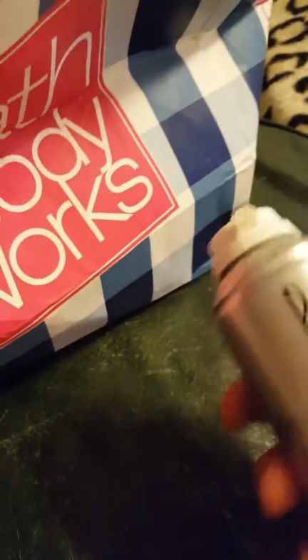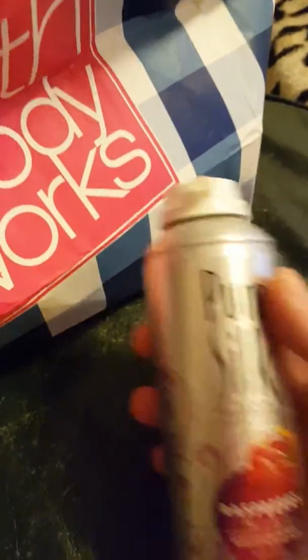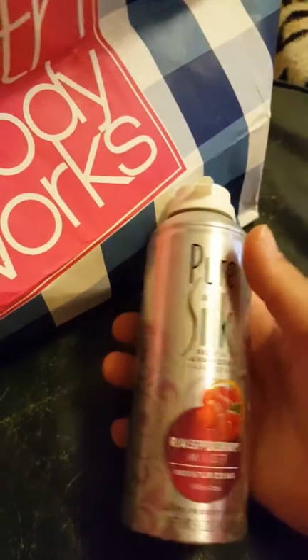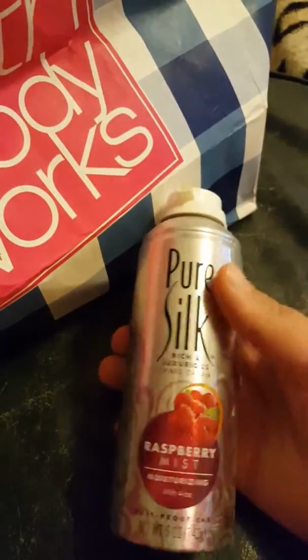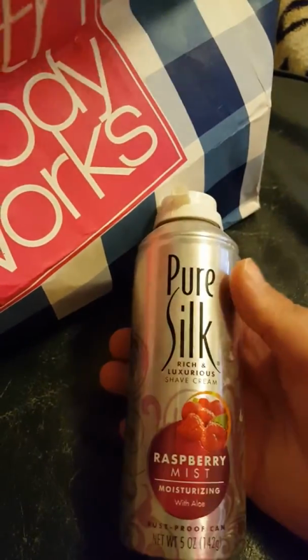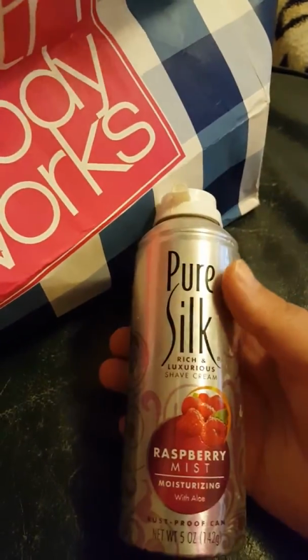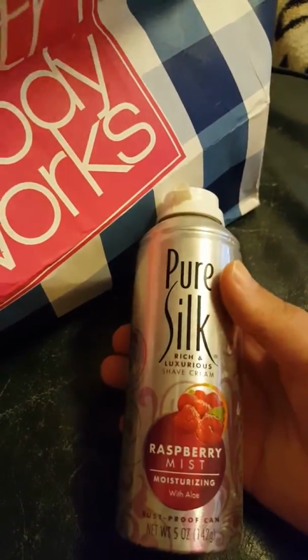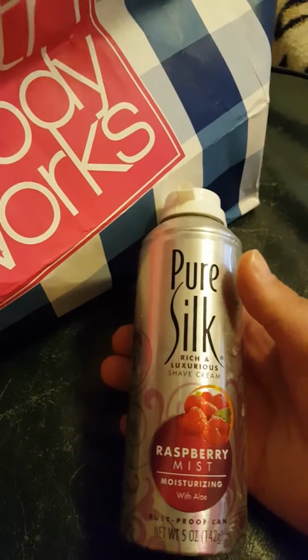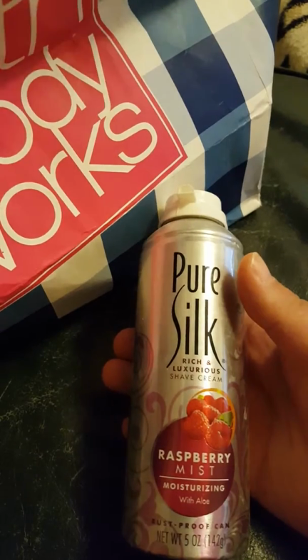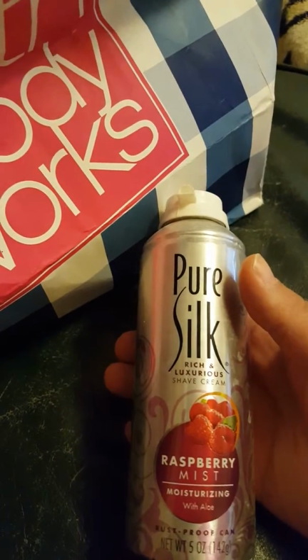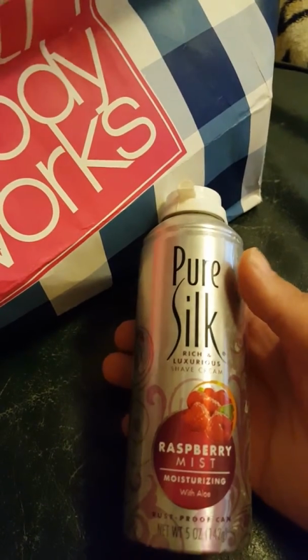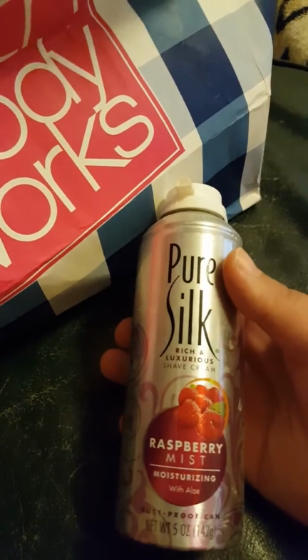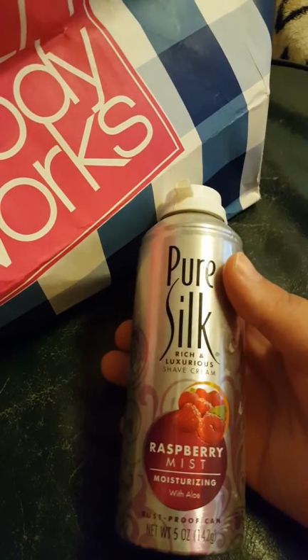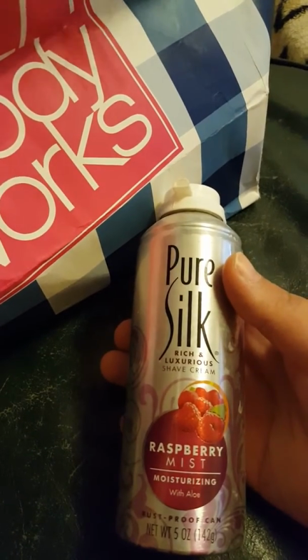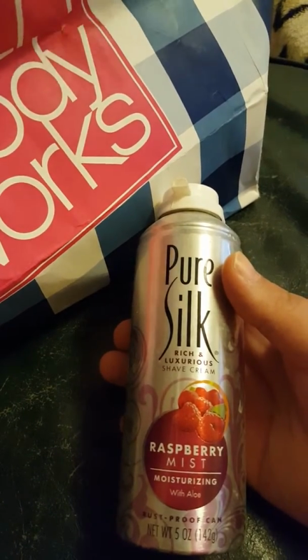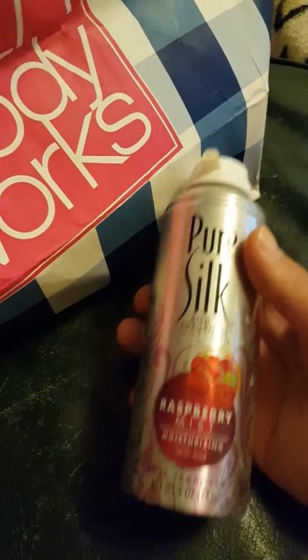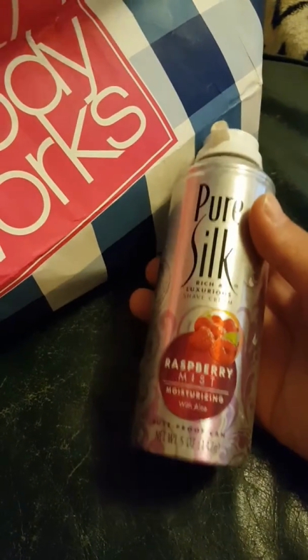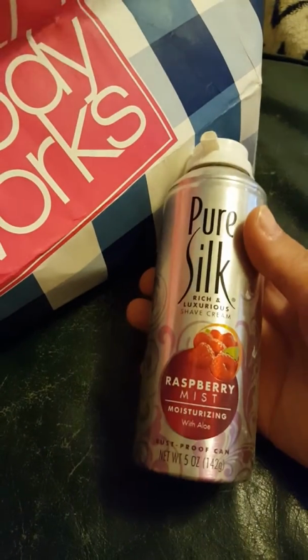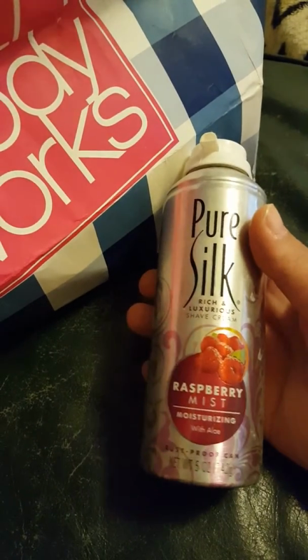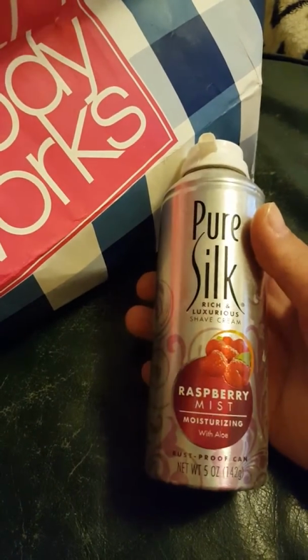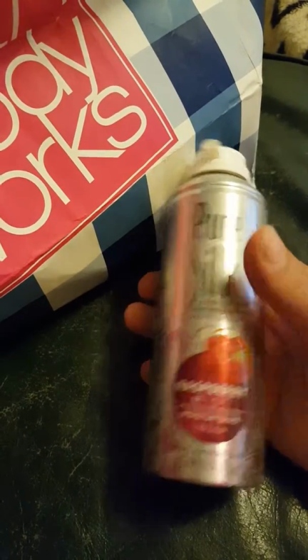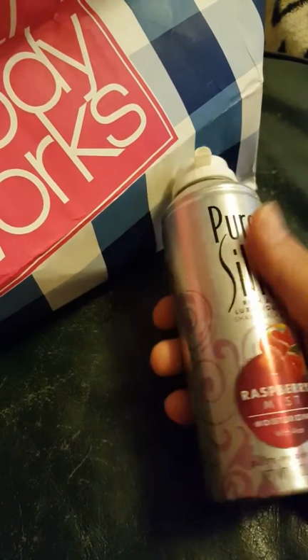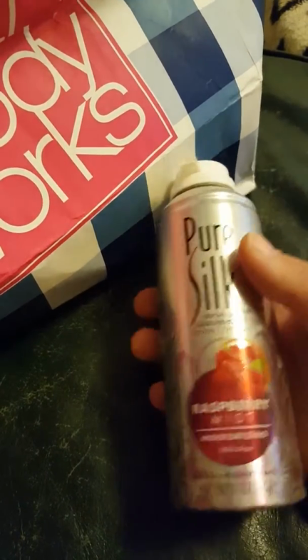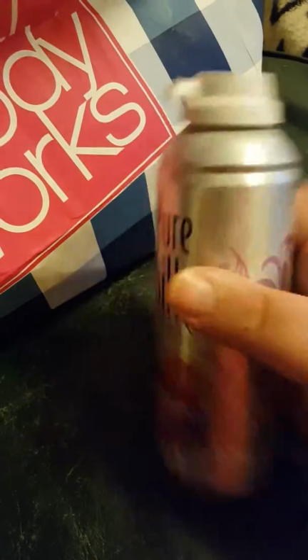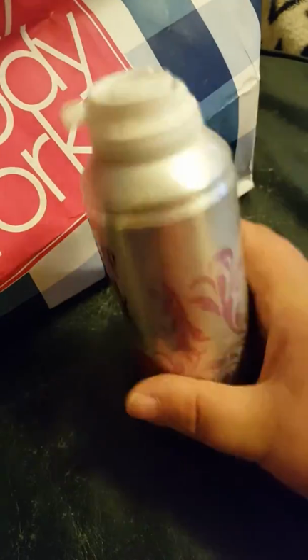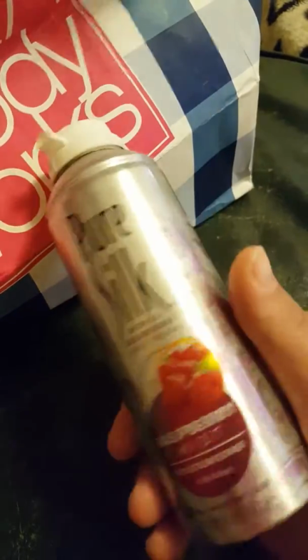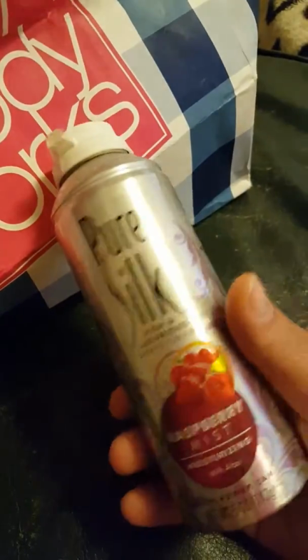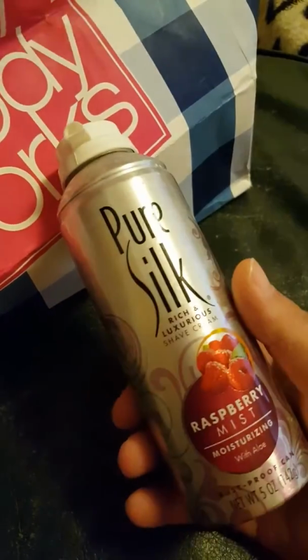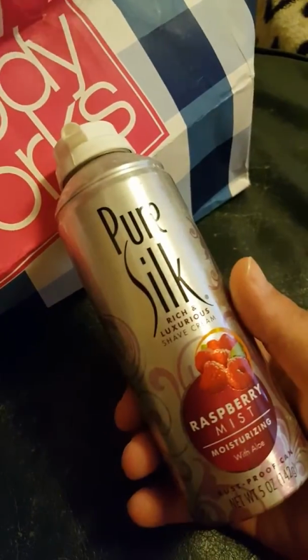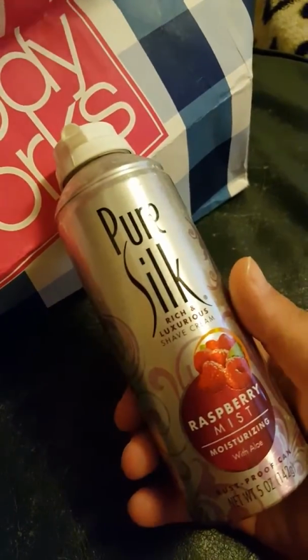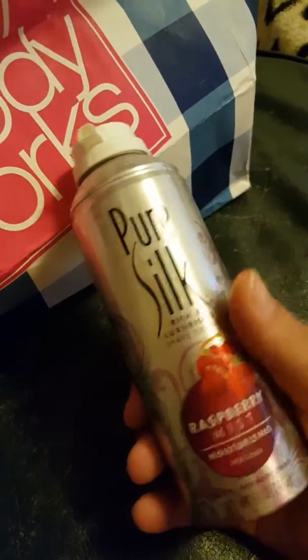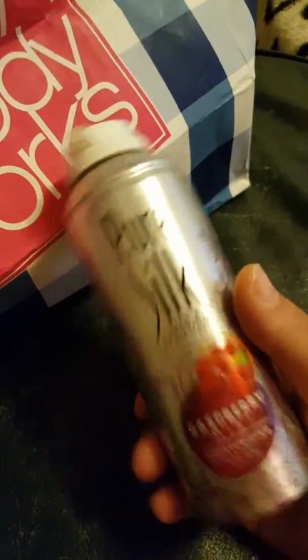Then I have a Pure Silk Shaving Cream in the scent of Raspberry Mist. I do enjoy these and I will continue getting them.